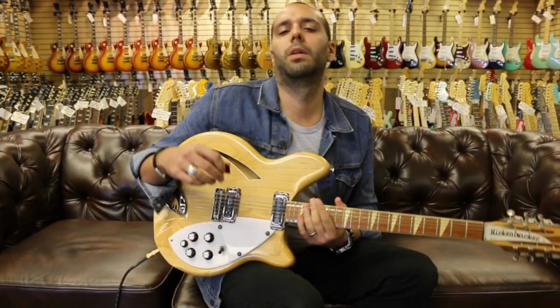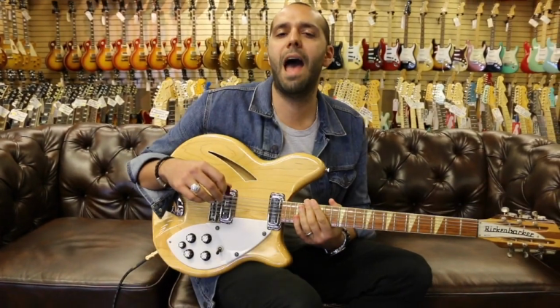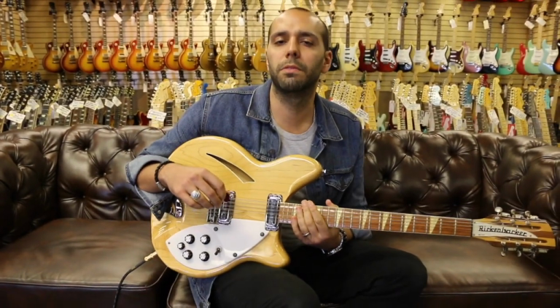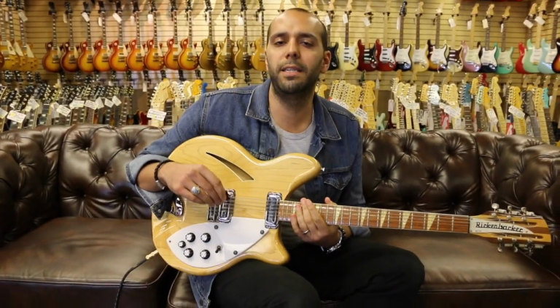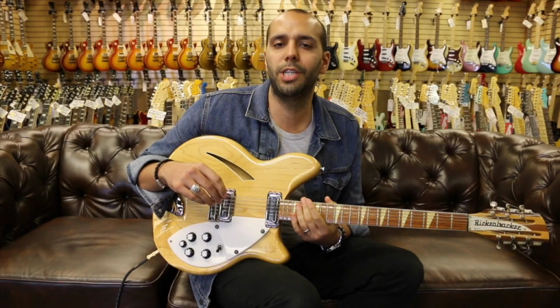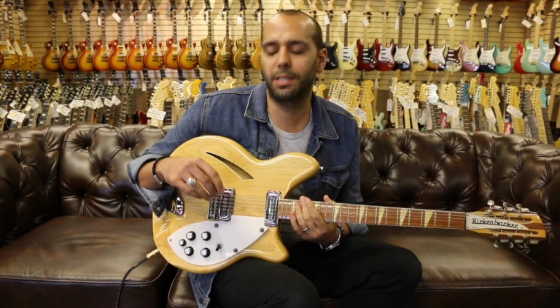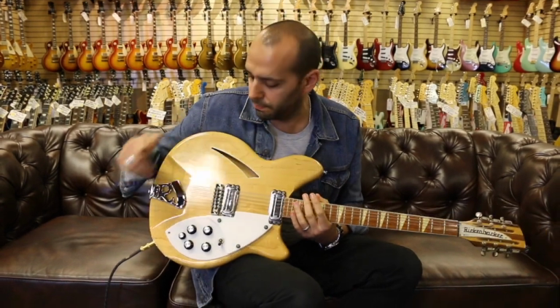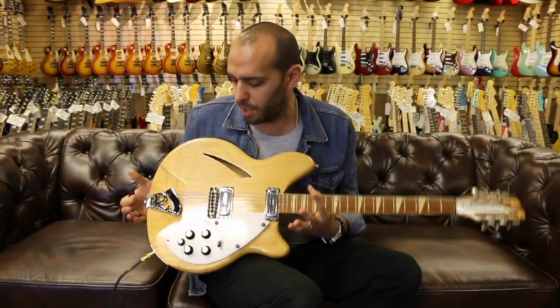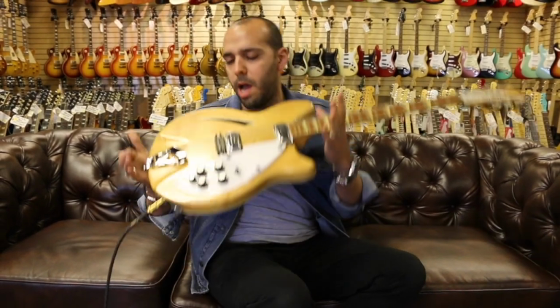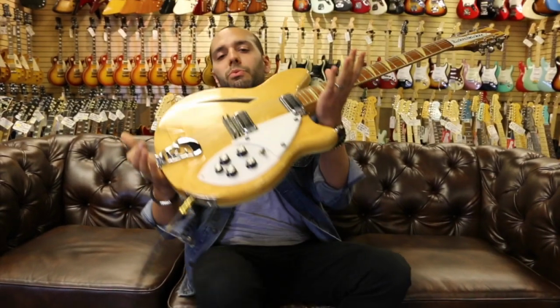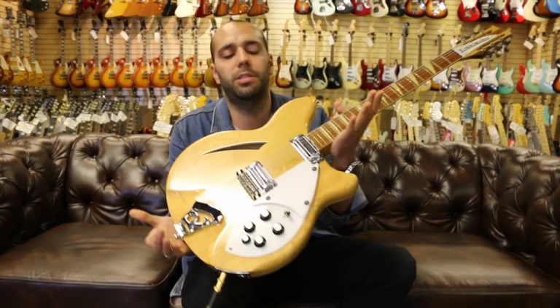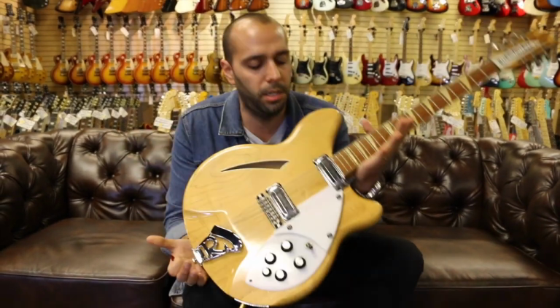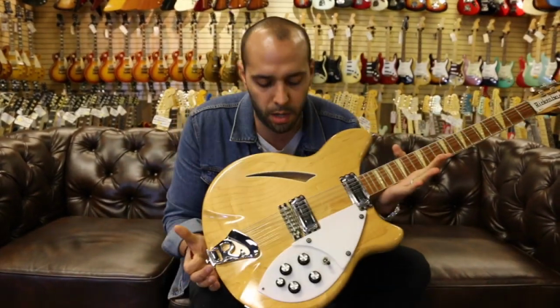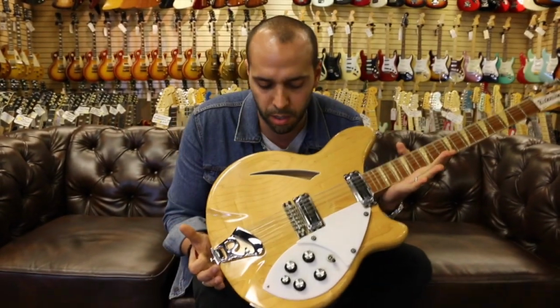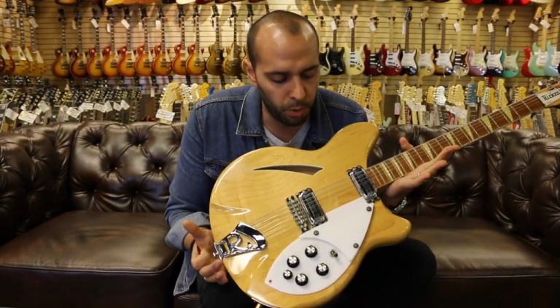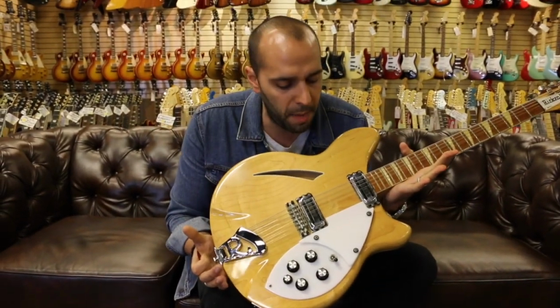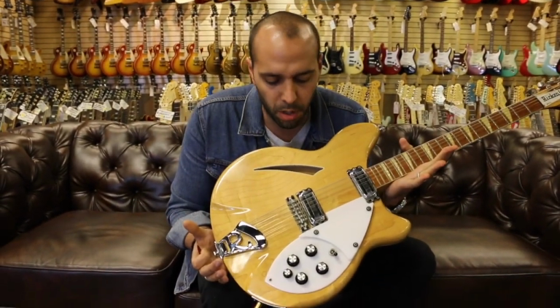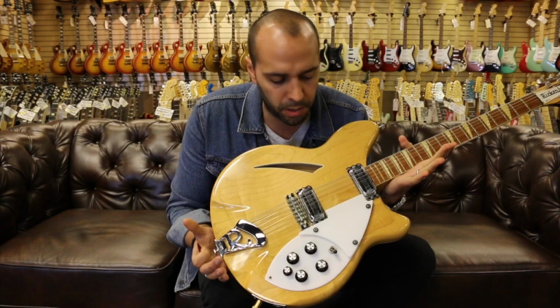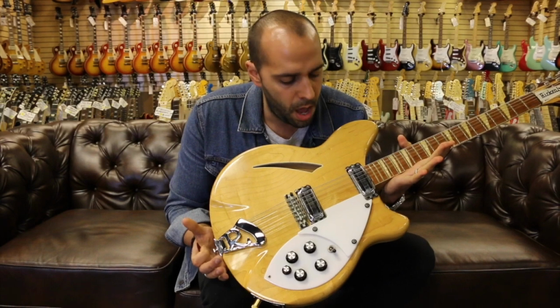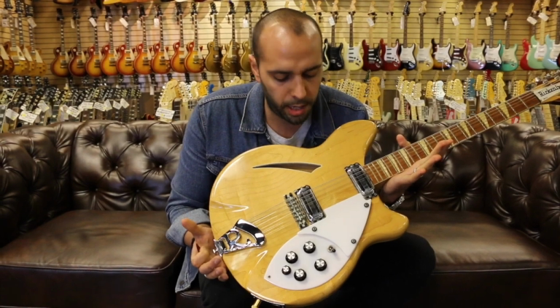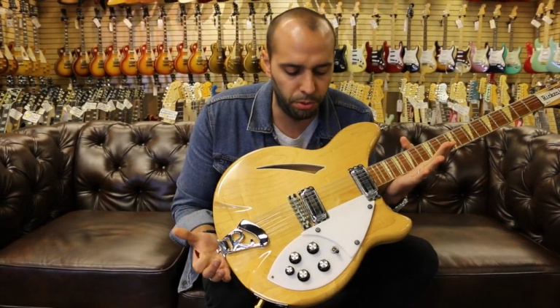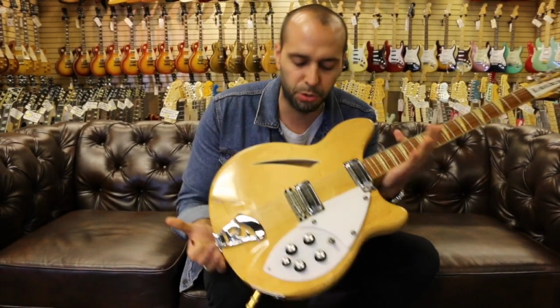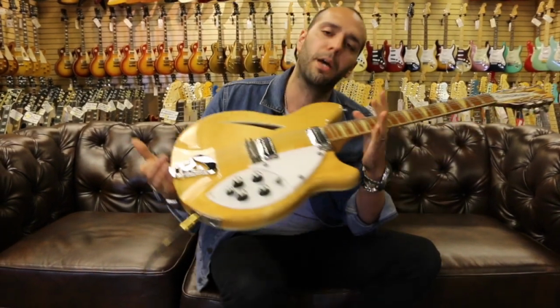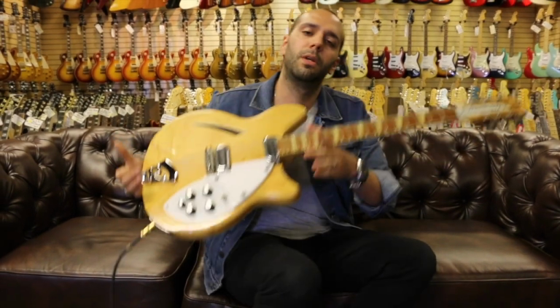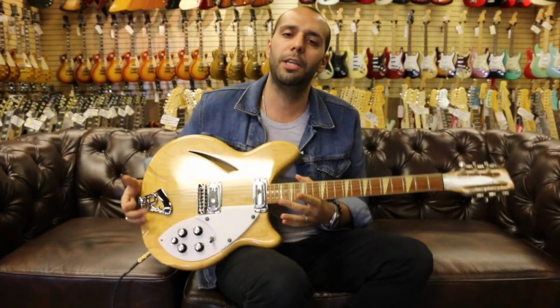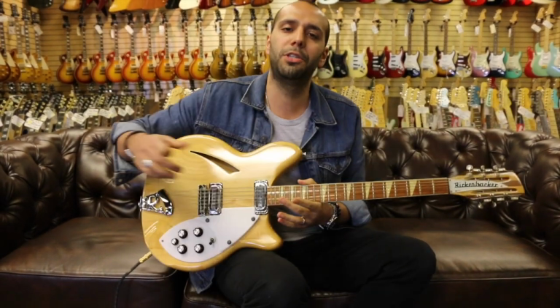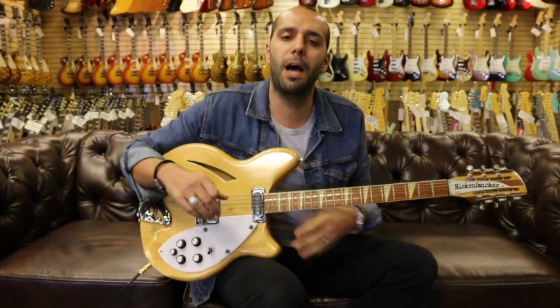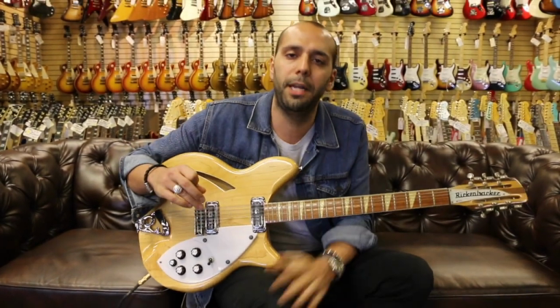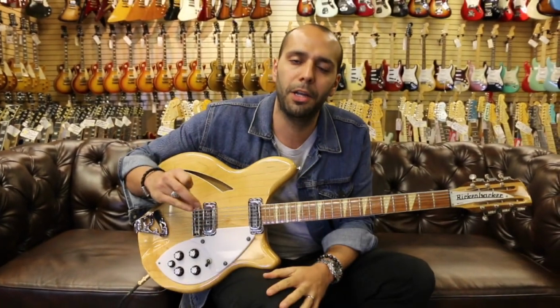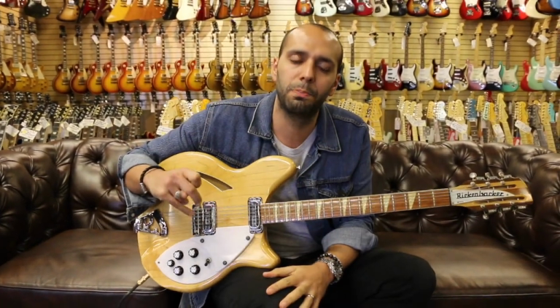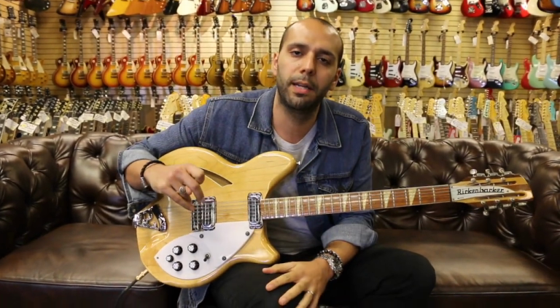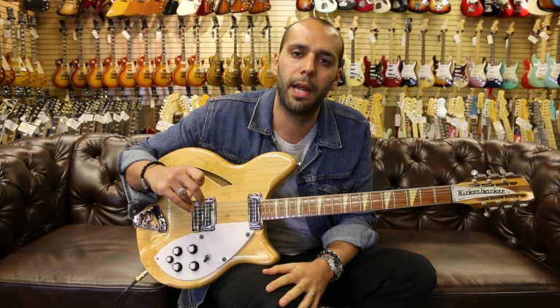There you have it — from 1967, it's a Rickenbacker 360 12-string in original maple glow finish with two toaster pickups. It's instant Tom Petty, man. All you gotta do is plug it into an amp.